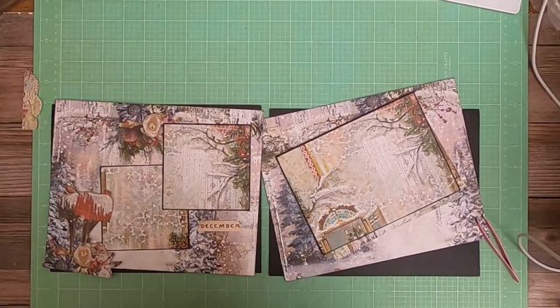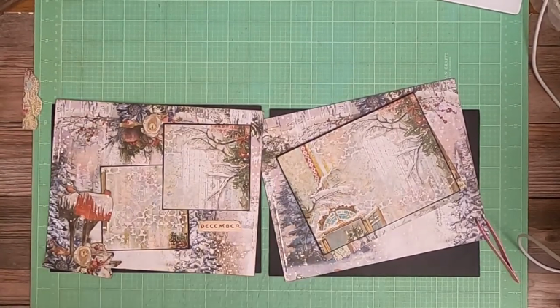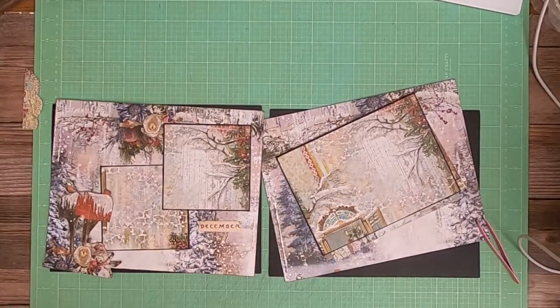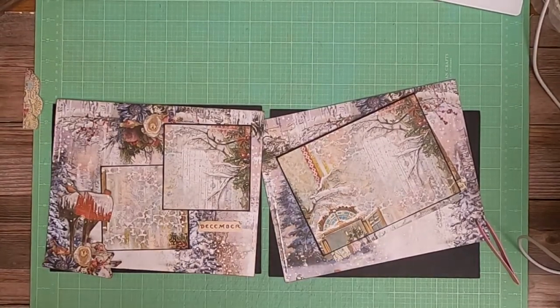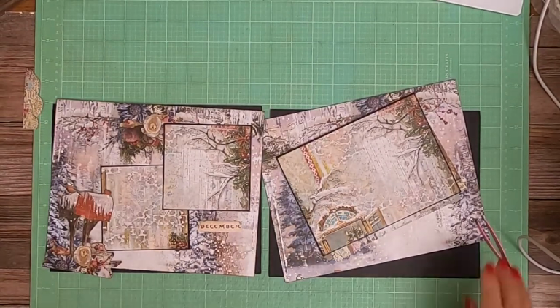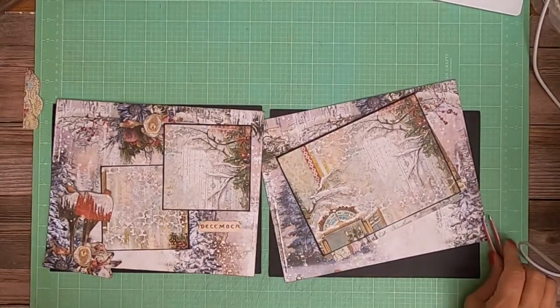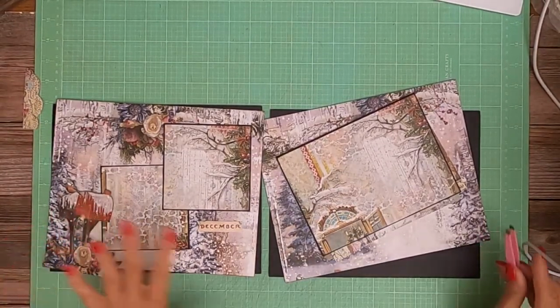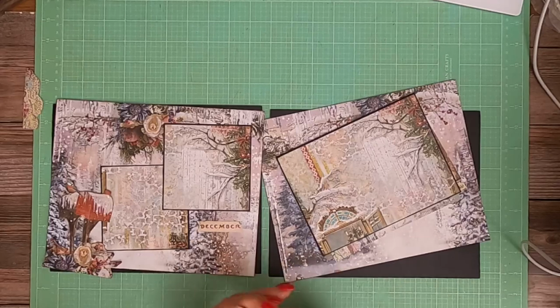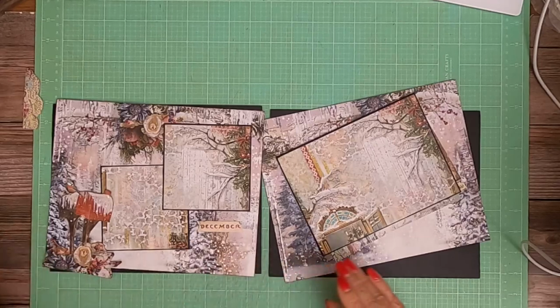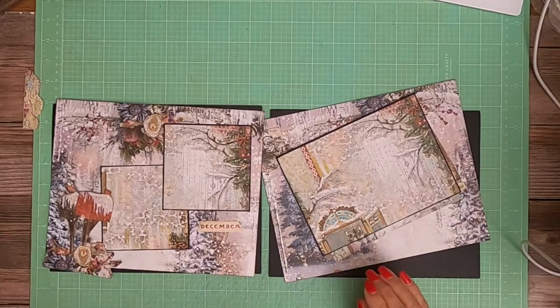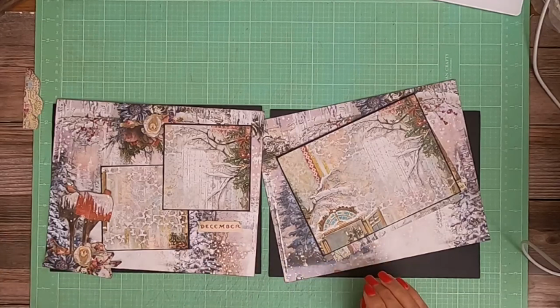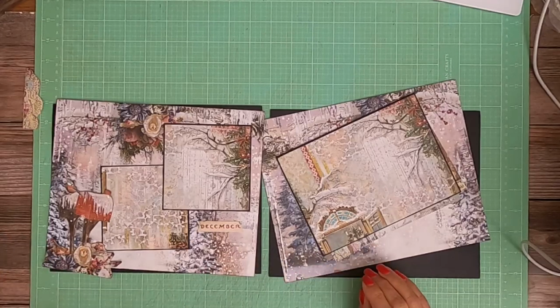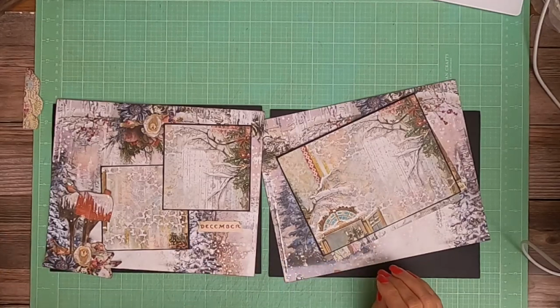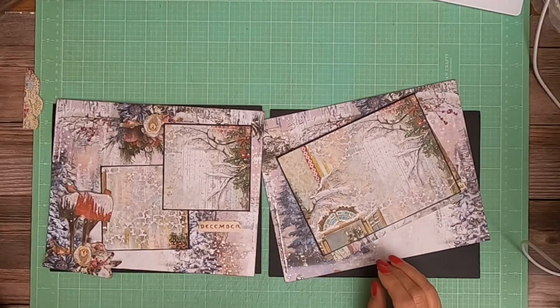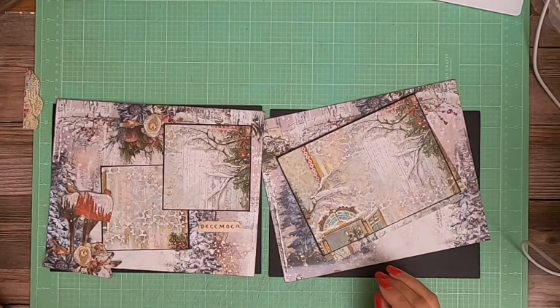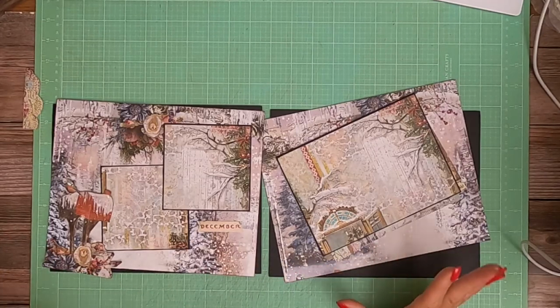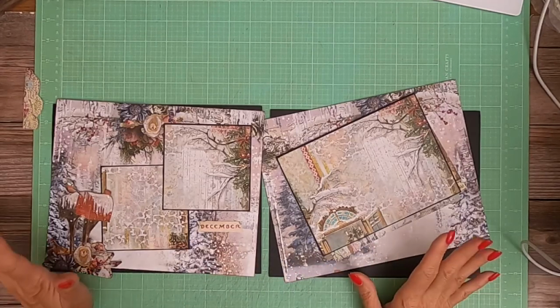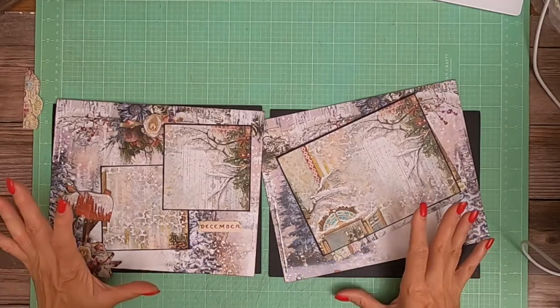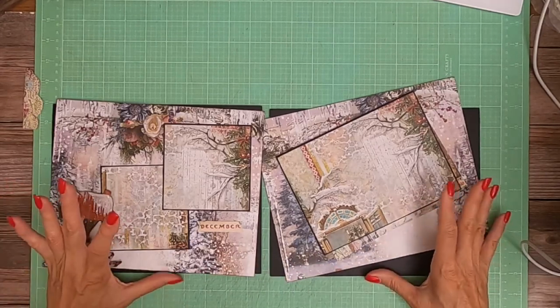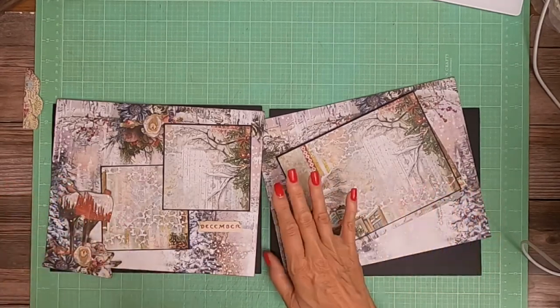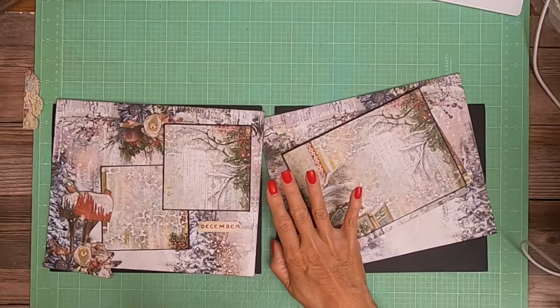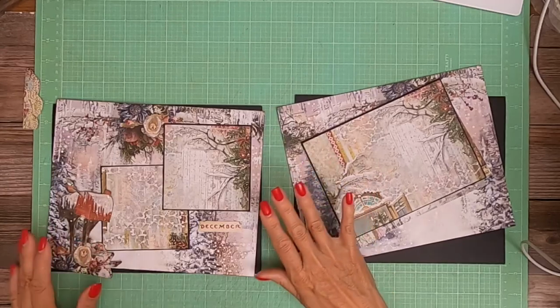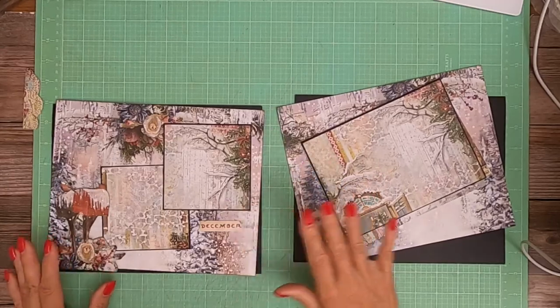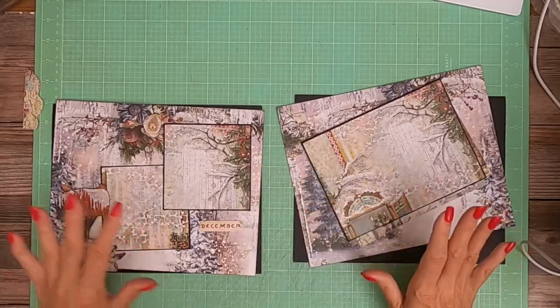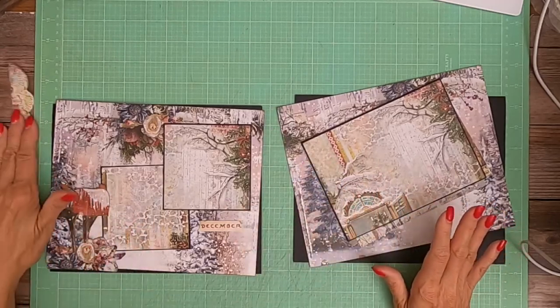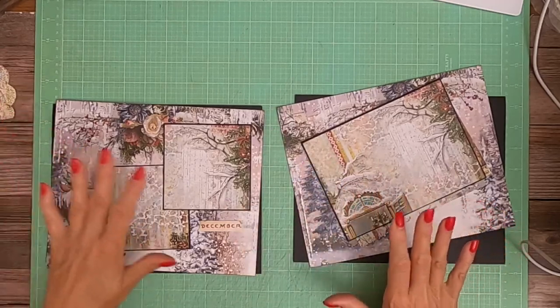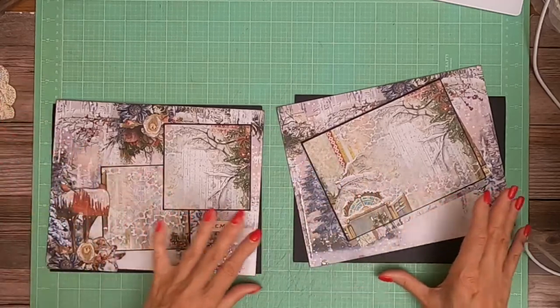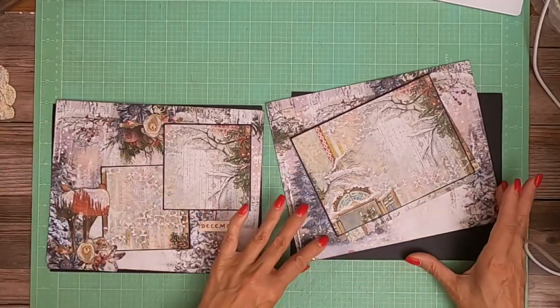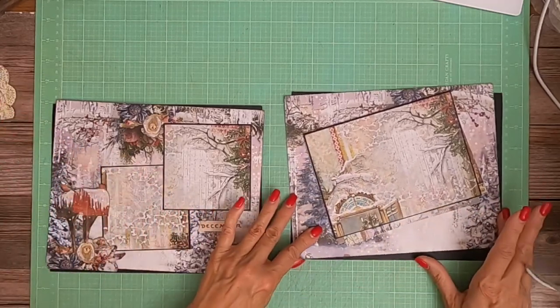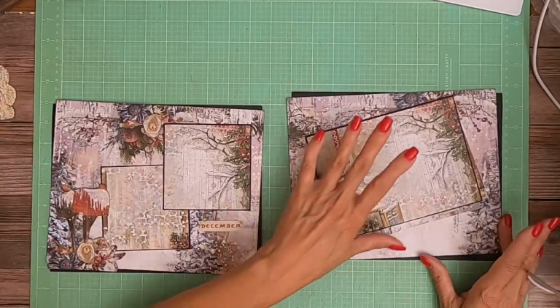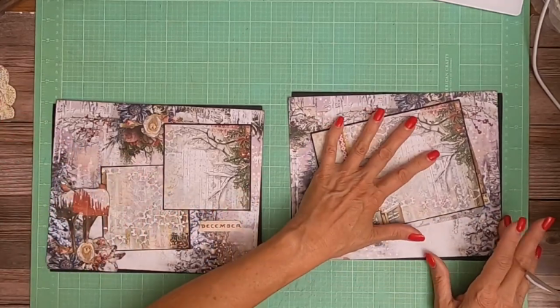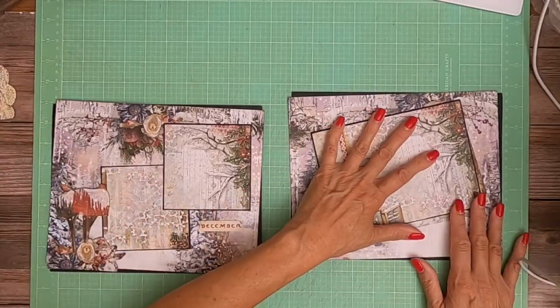Hey everyone, it's Daphne from Scrap and Create and we're working on page 4 and 5 of Mistletoe and Holly from Blue Fern. These are both going to be fairly simple map pages, and this one is going to have a flip up while these two are going to be stationary.